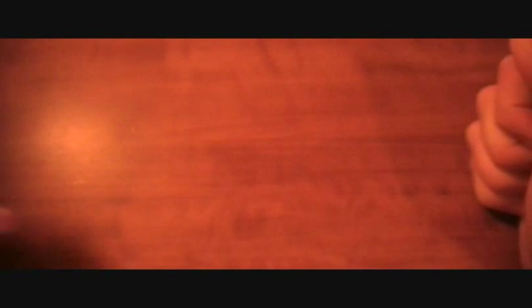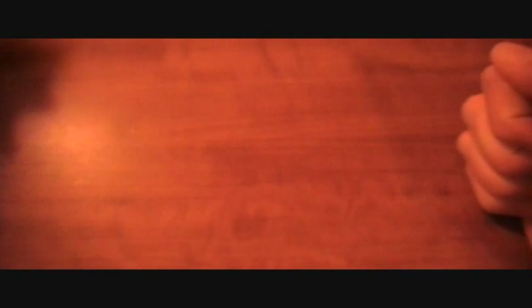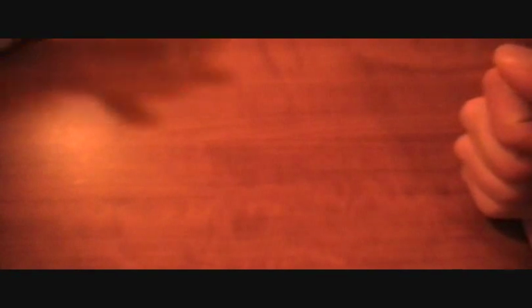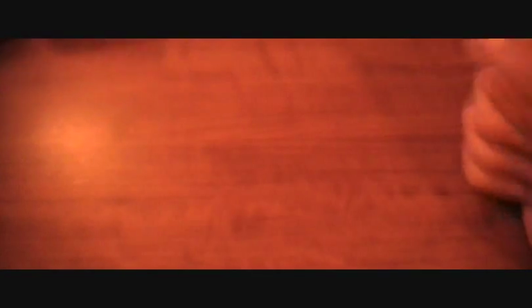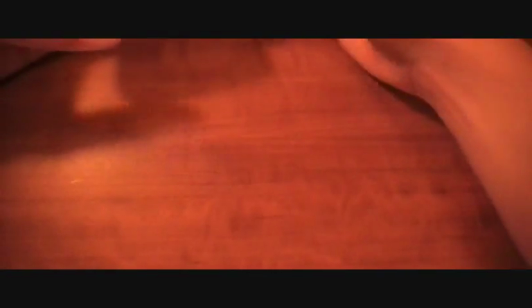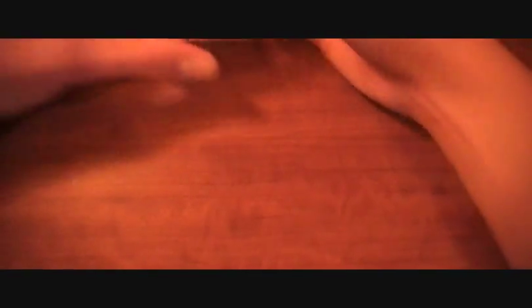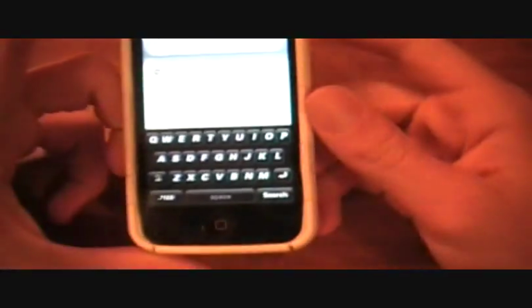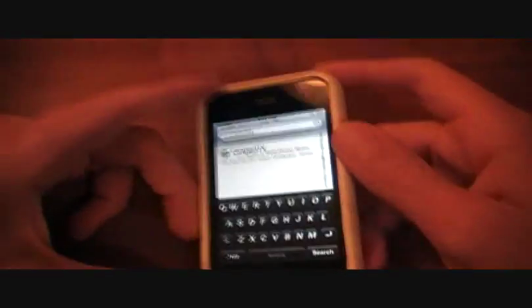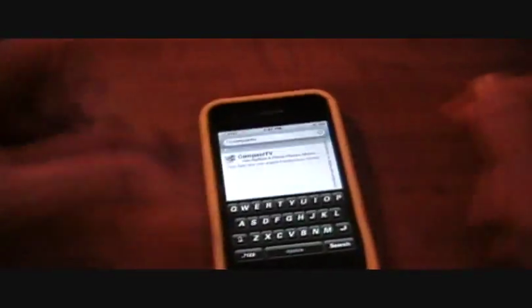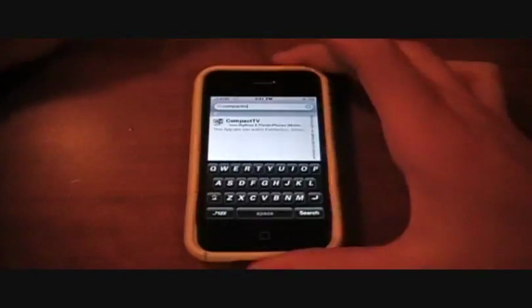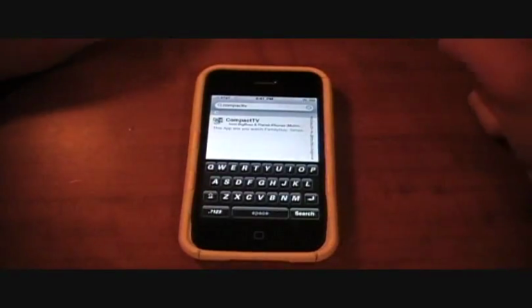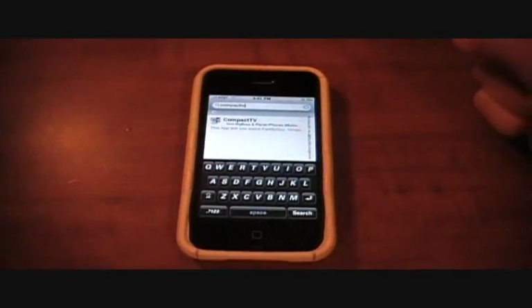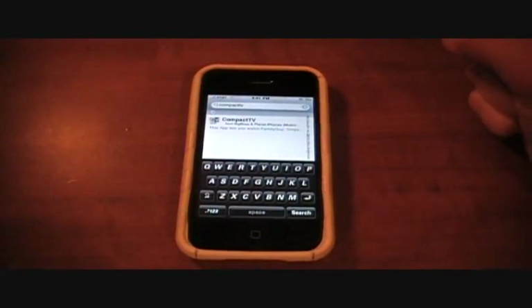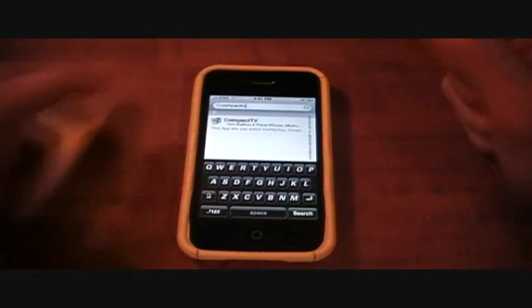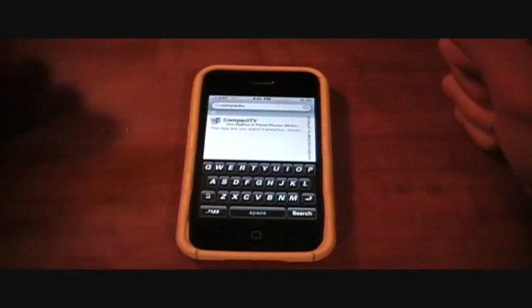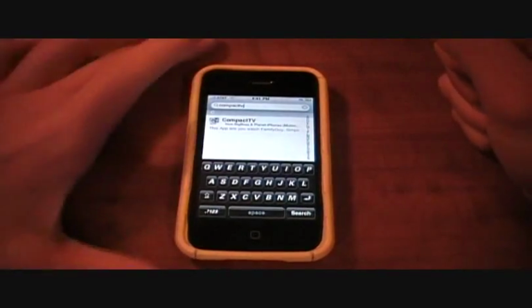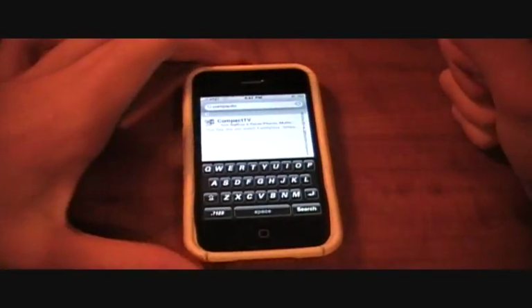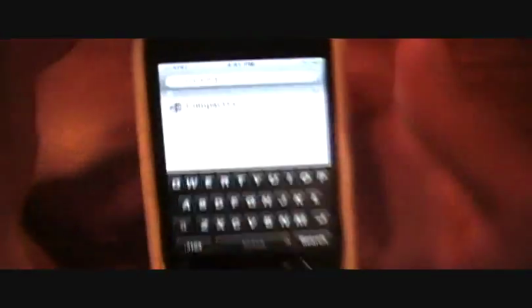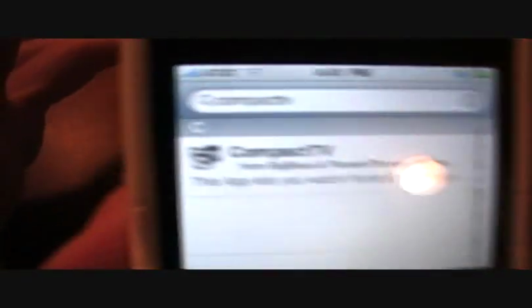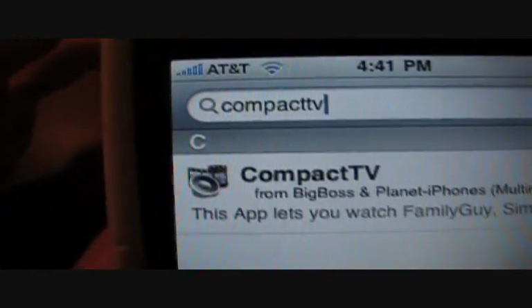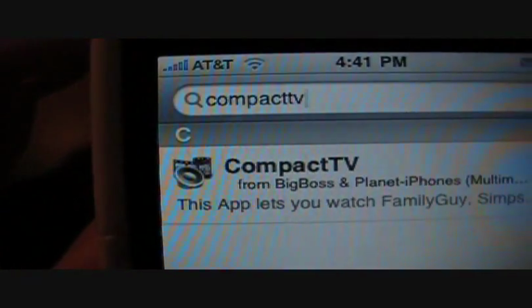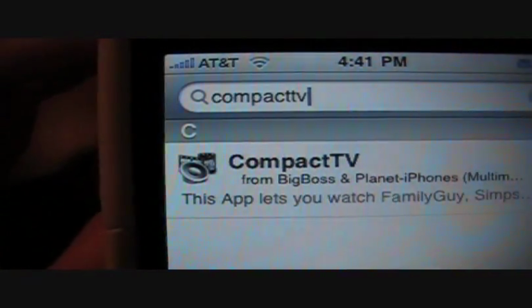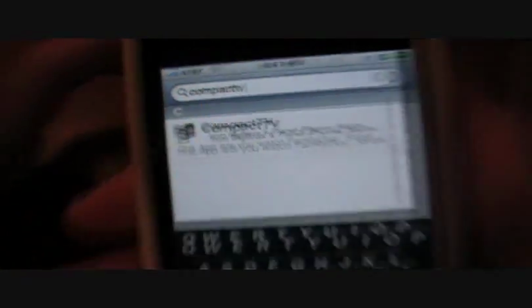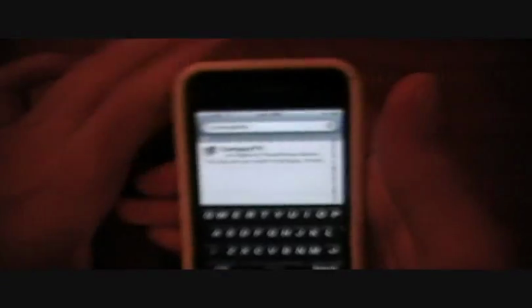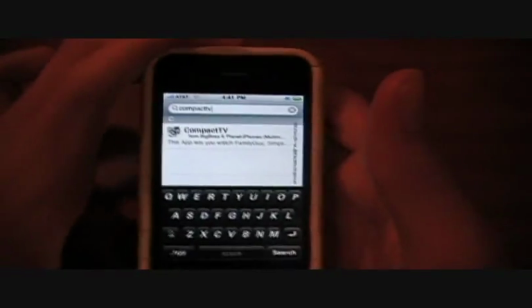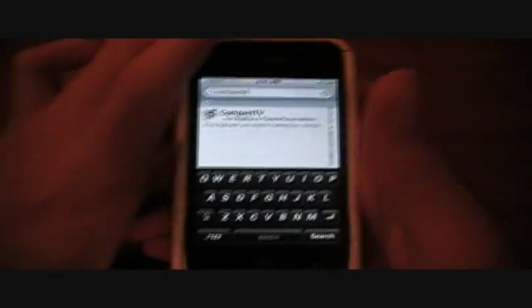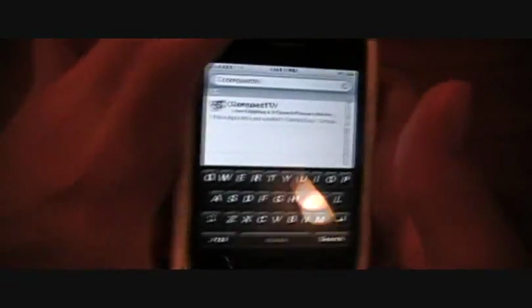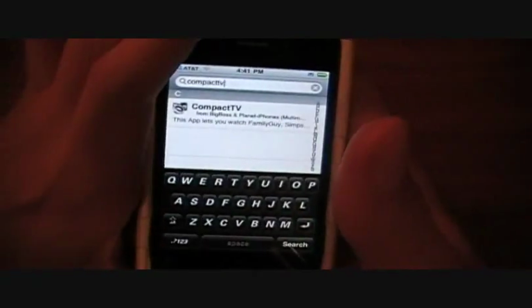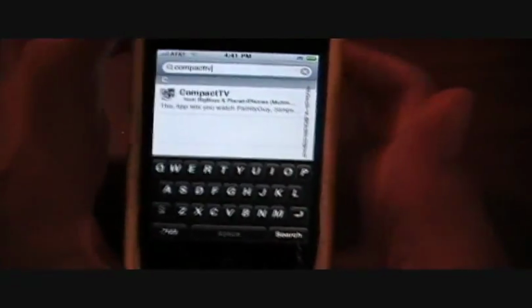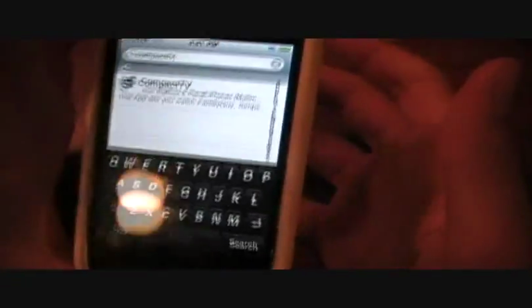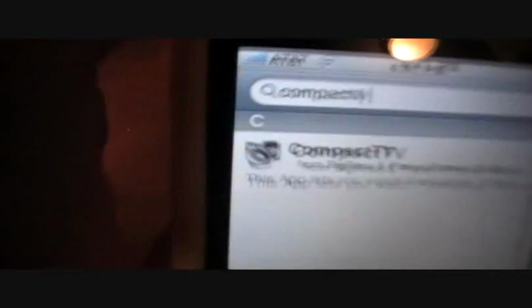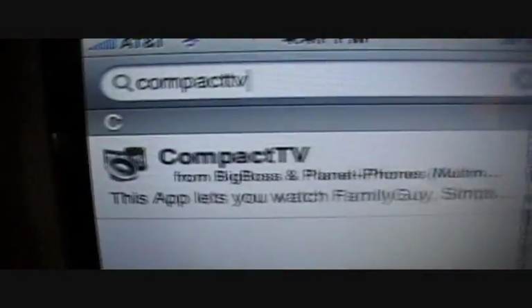What's up guys, Snazzy iPhone Hacker here with my phone. Today I have a jailbroken app review for you guys, and it is on Compact TV. Compact TV is an awesome app, guys — it's from the Big Boss repository.